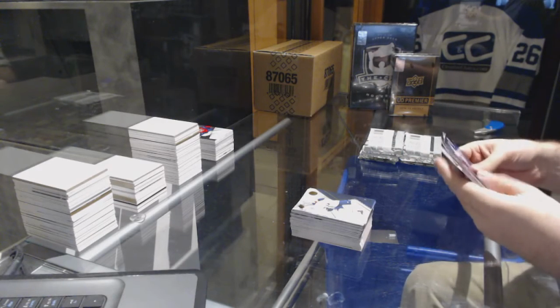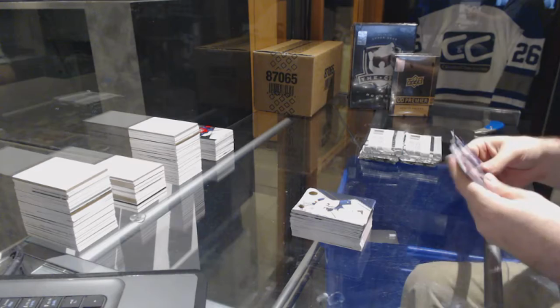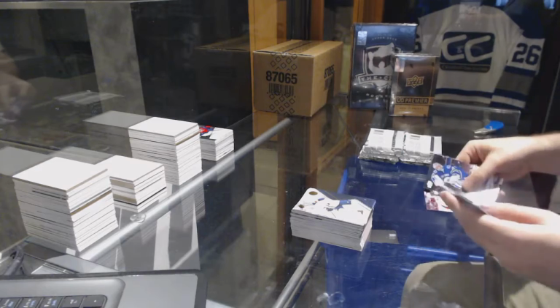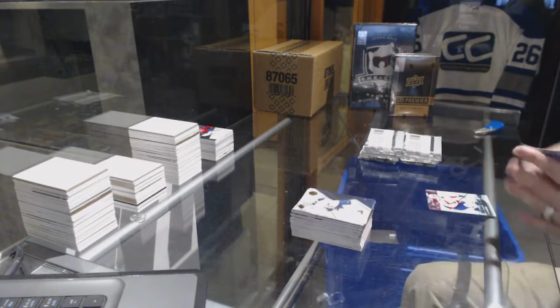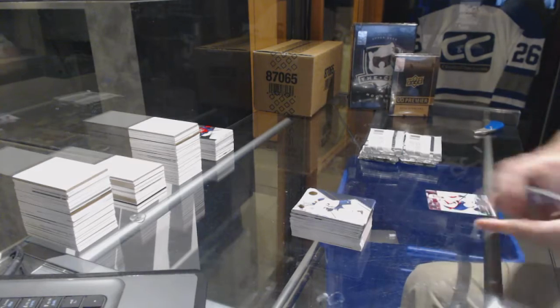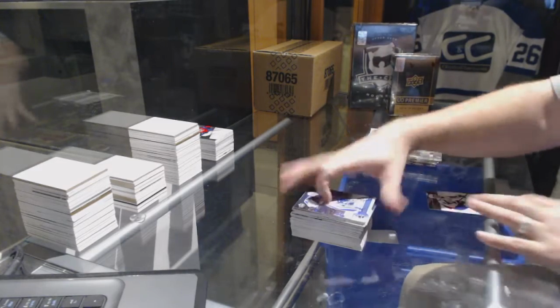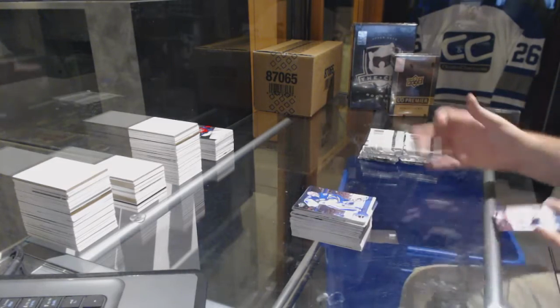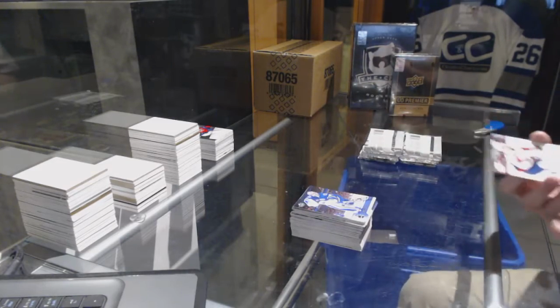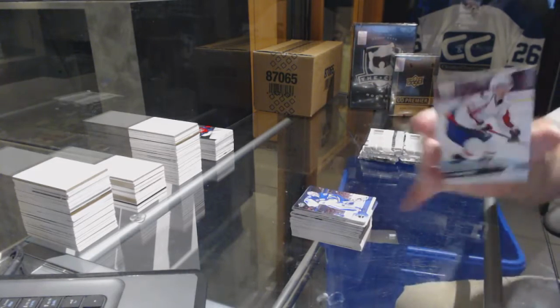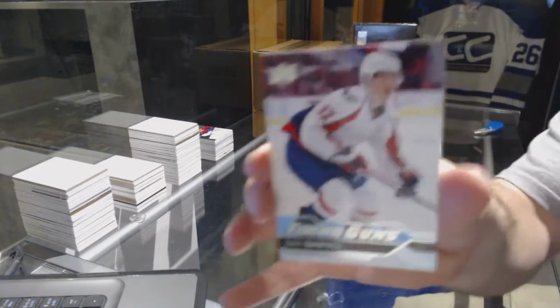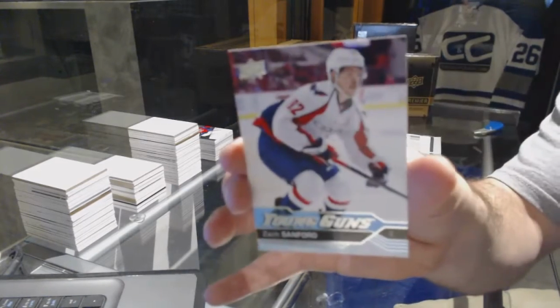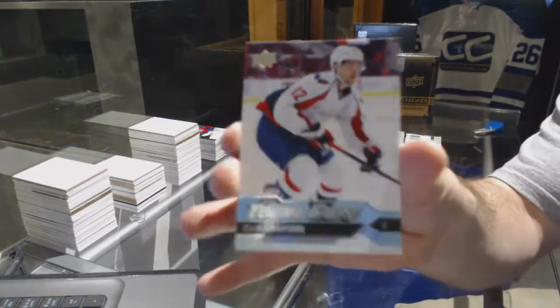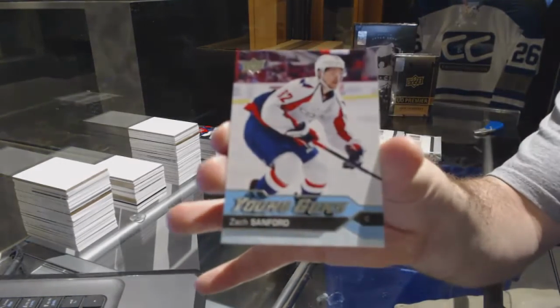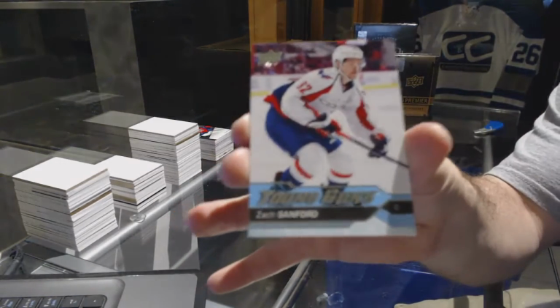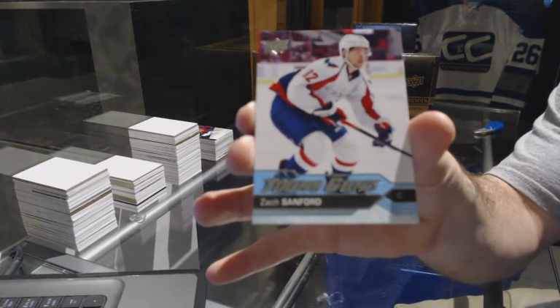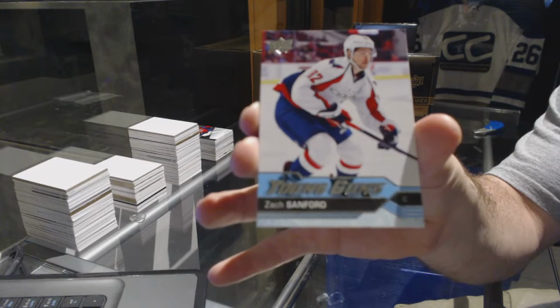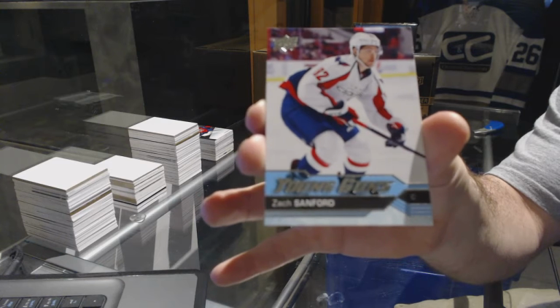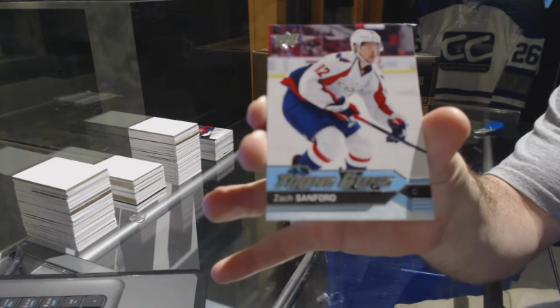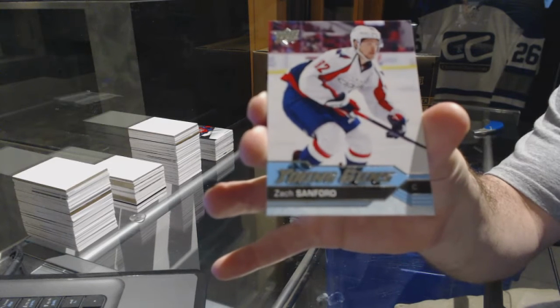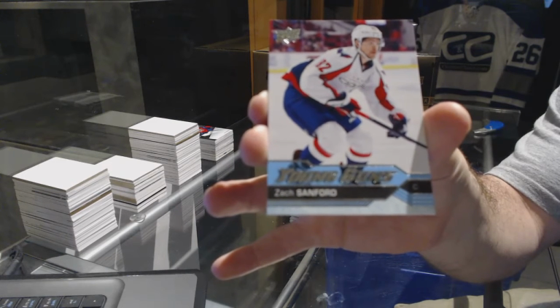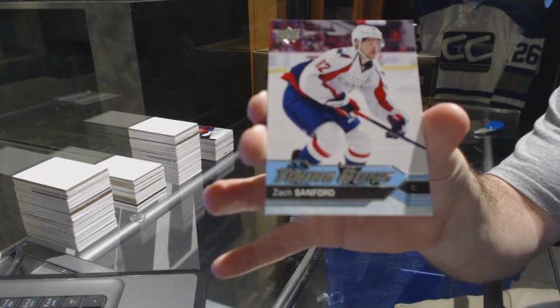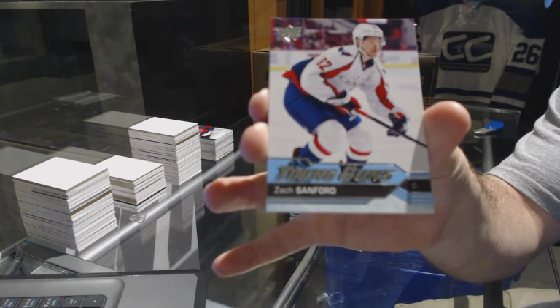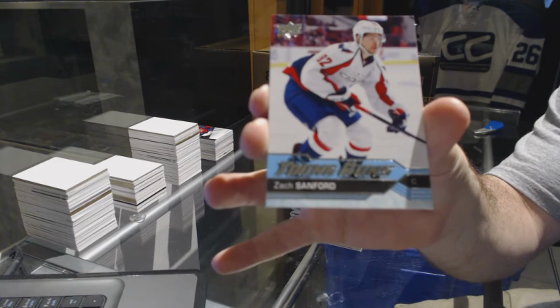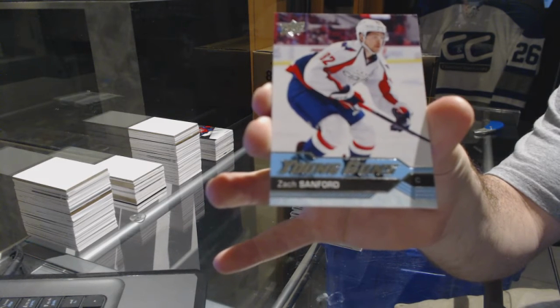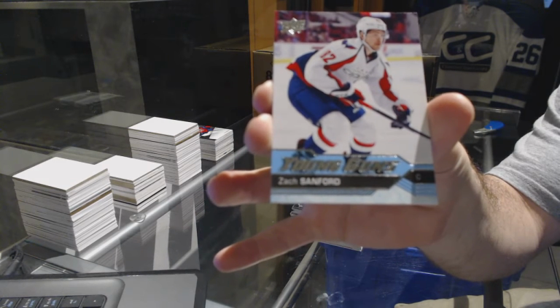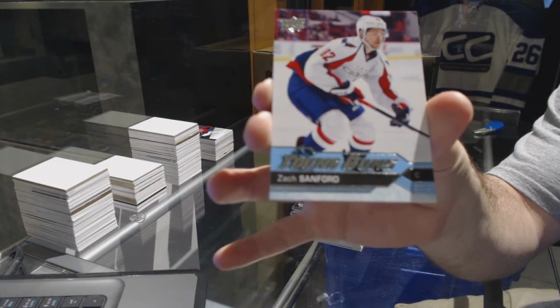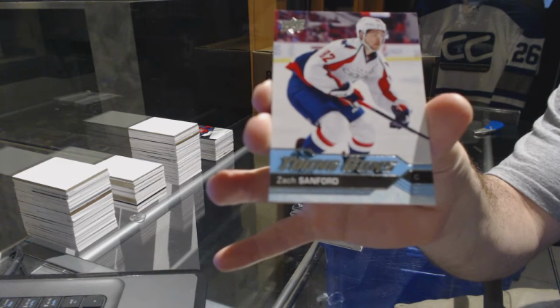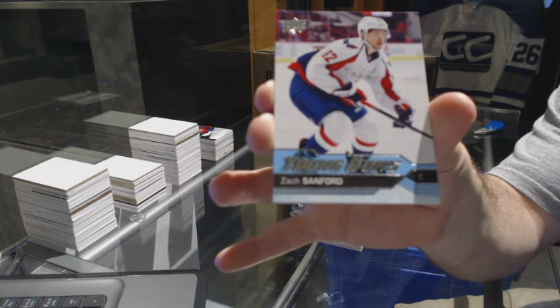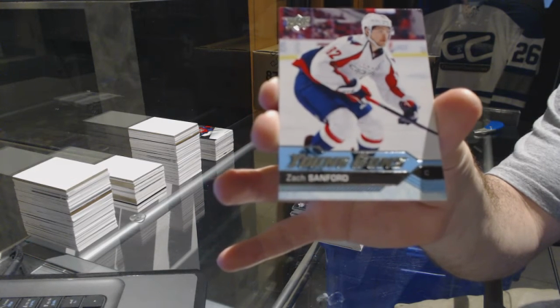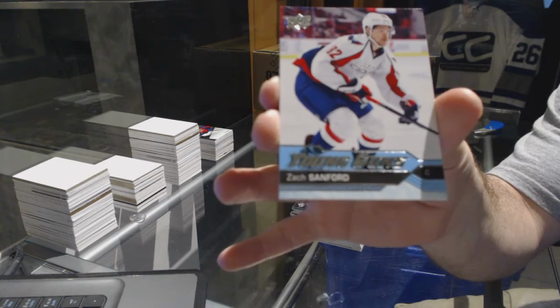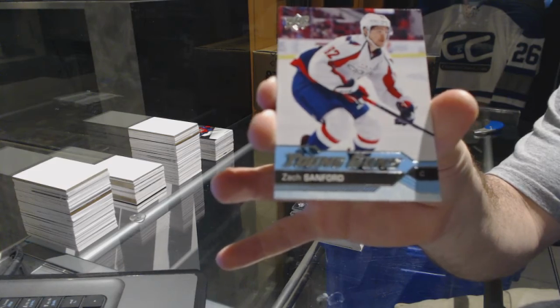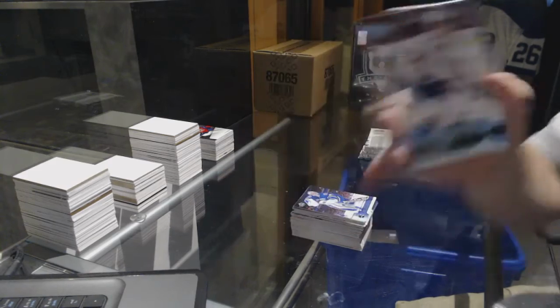We've got for the Washington Capitals, Zach Sanford Young Guns.